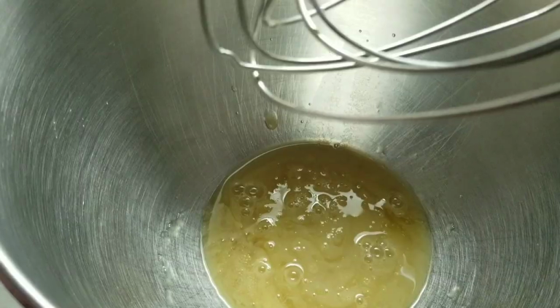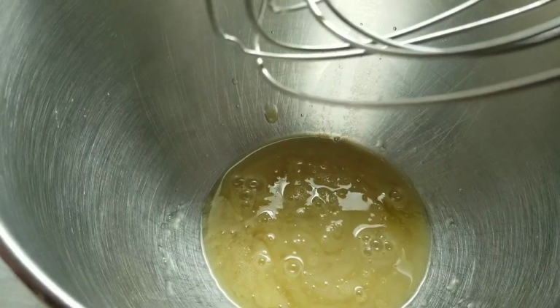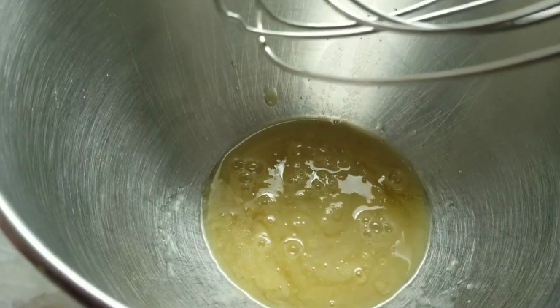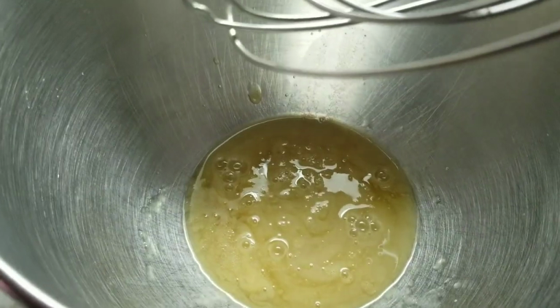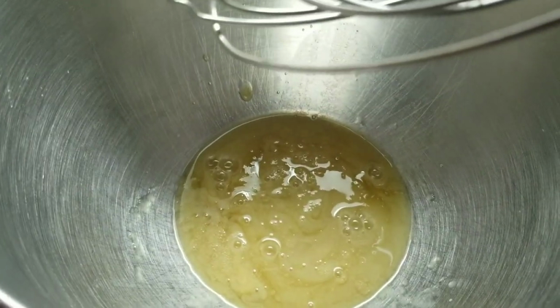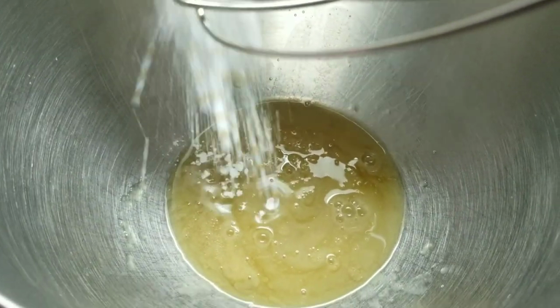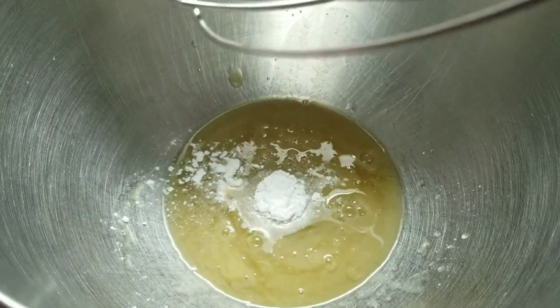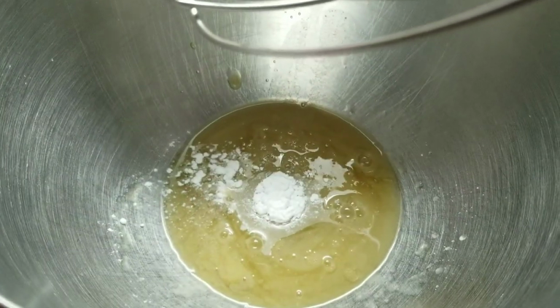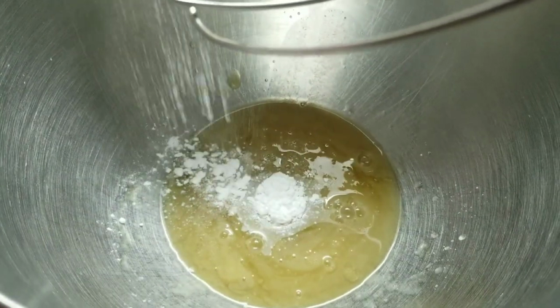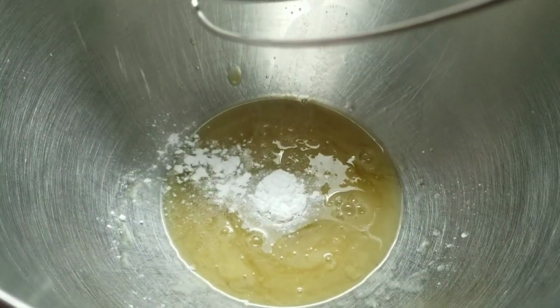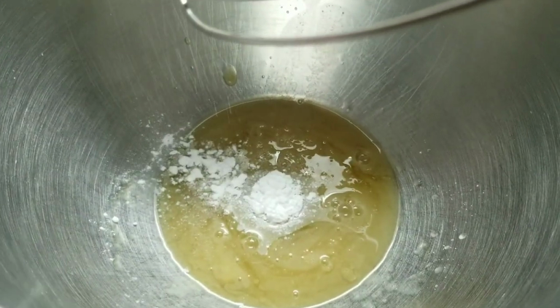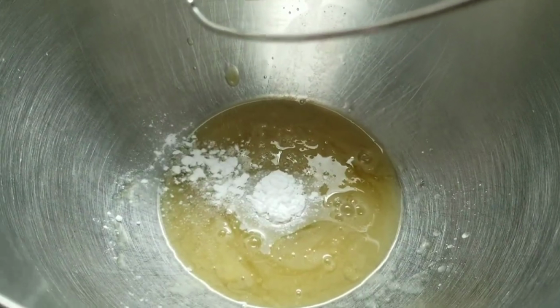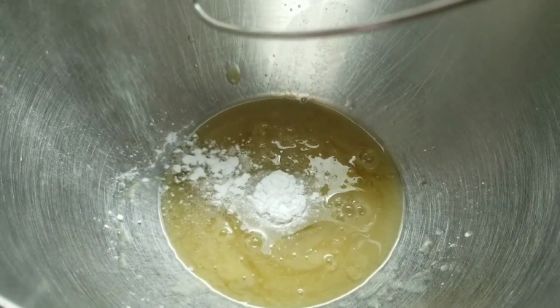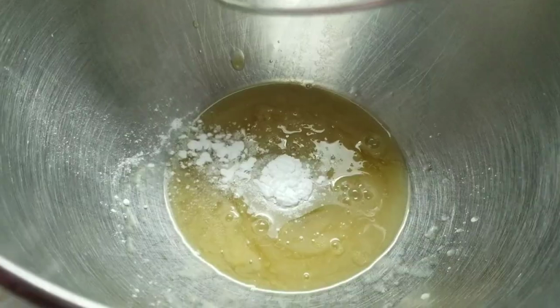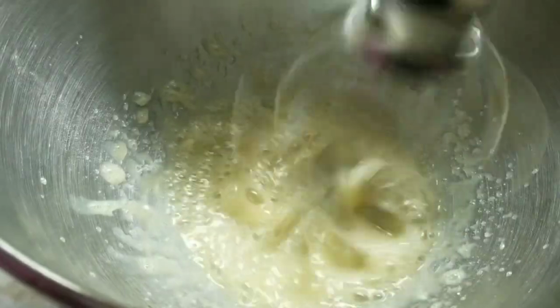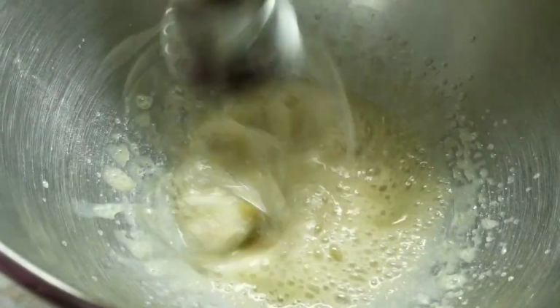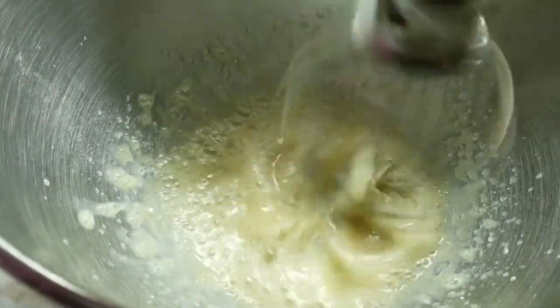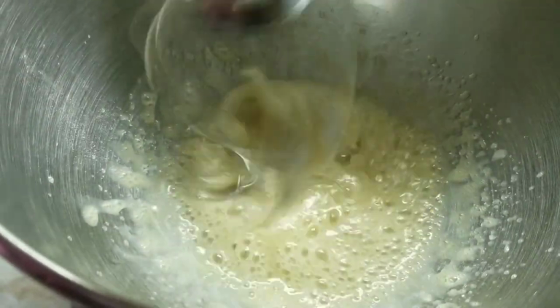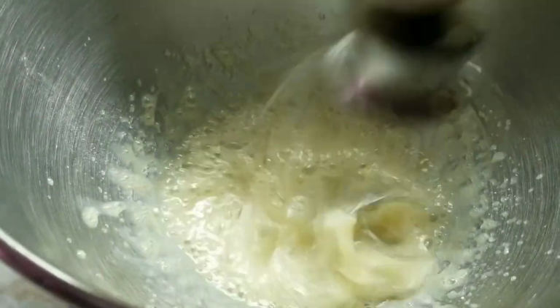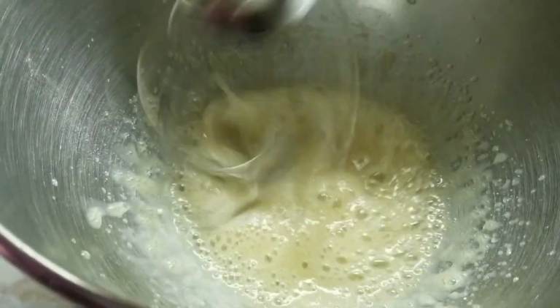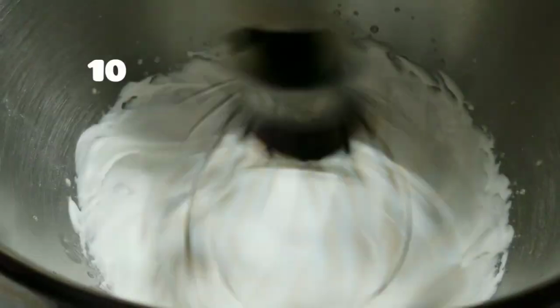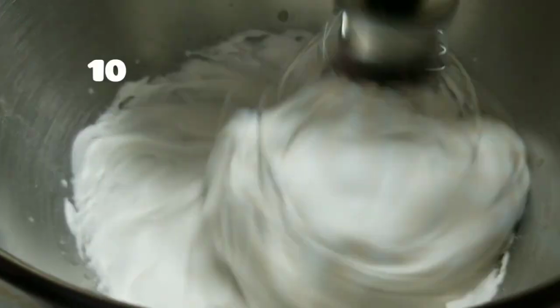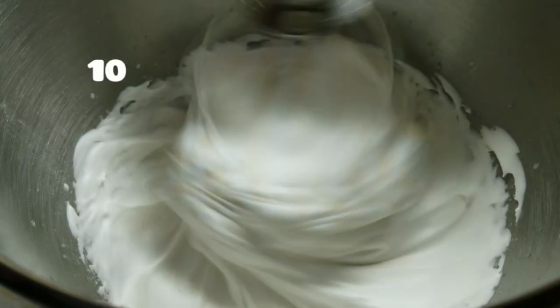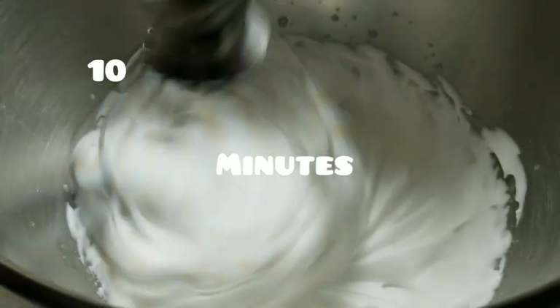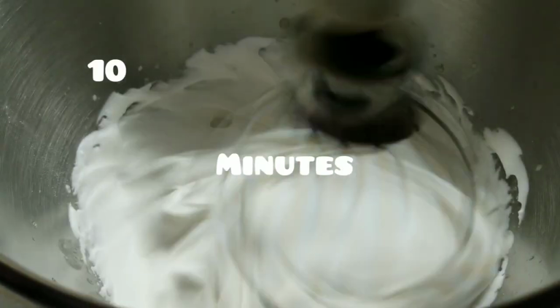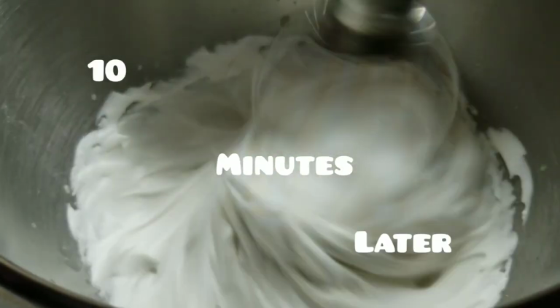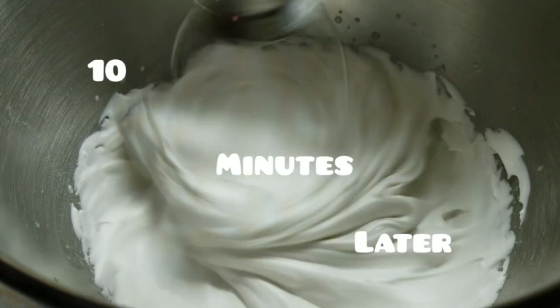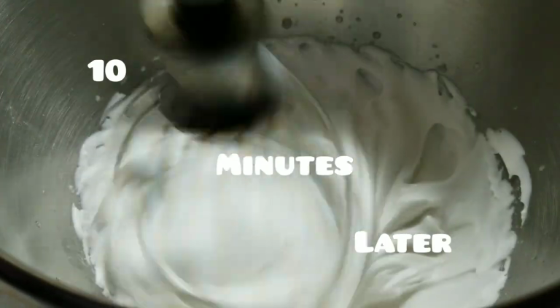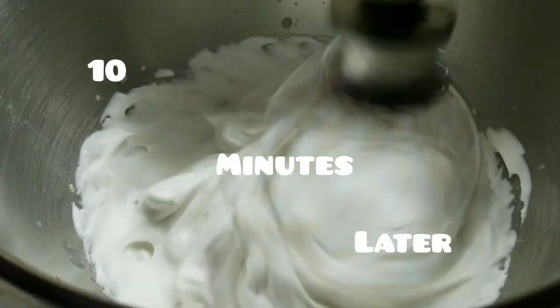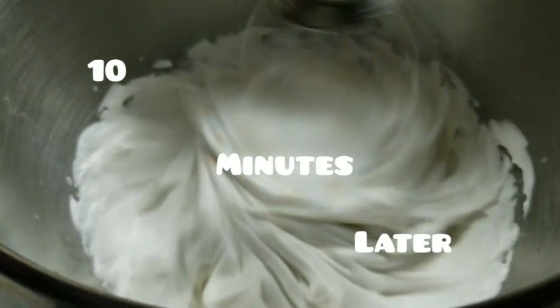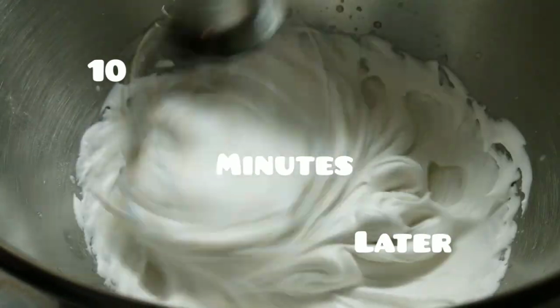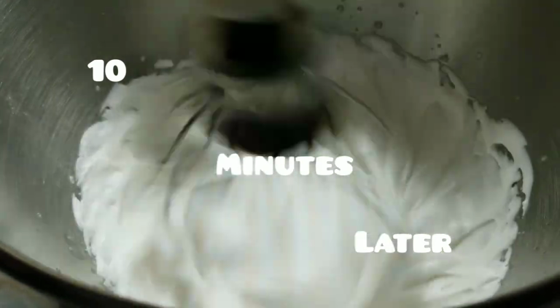From here, we go back to the aquafaba. Now it's in the mixer and we add cream of tartar, then just let this mix for 10 minutes. Look how magical this is — that was literally only 10 minutes. This stuff is wild.